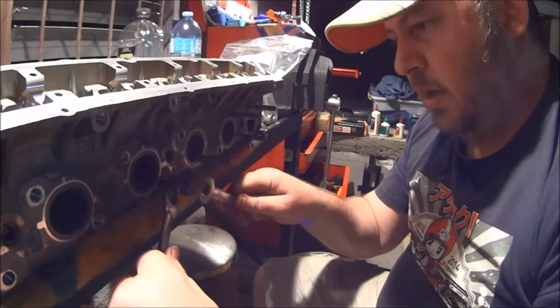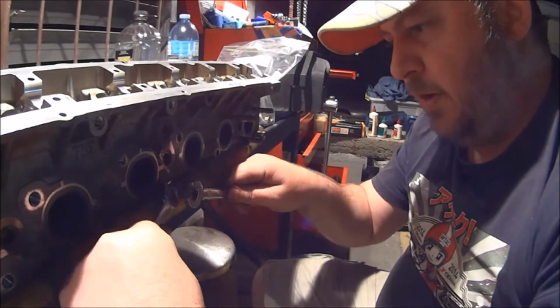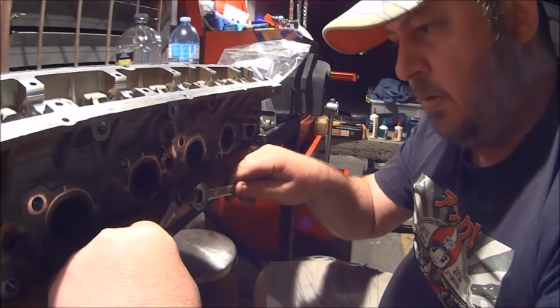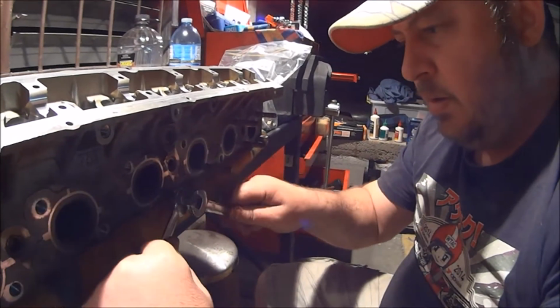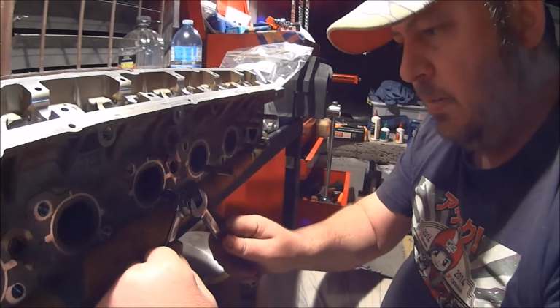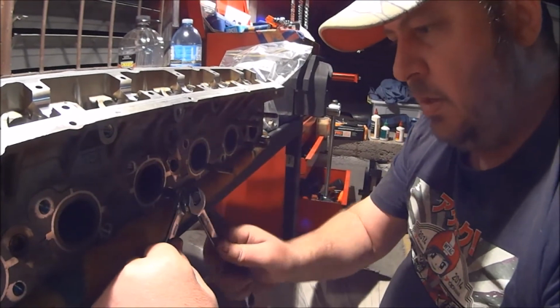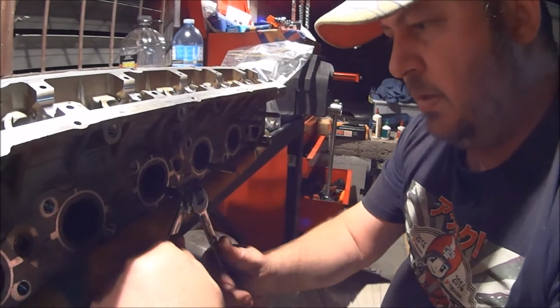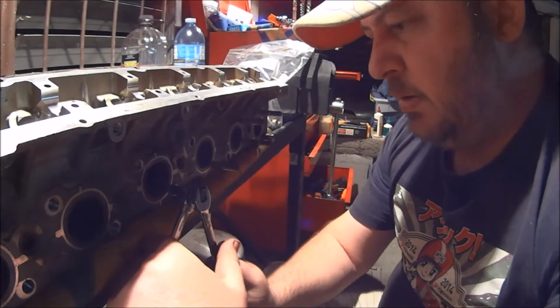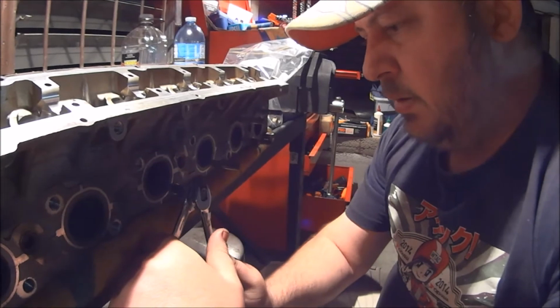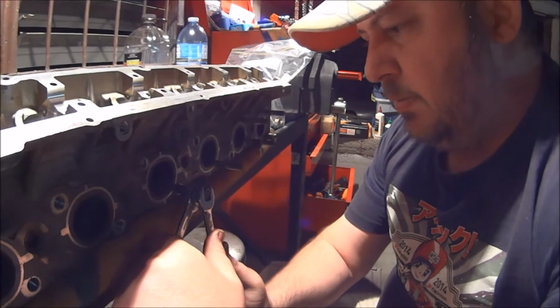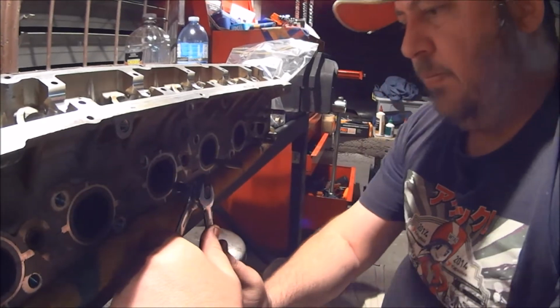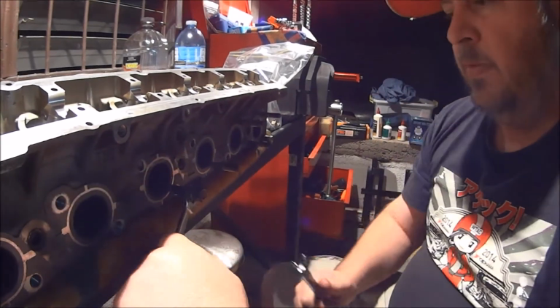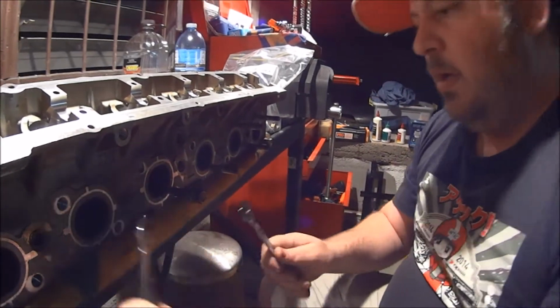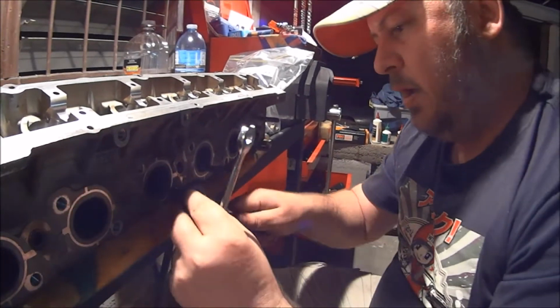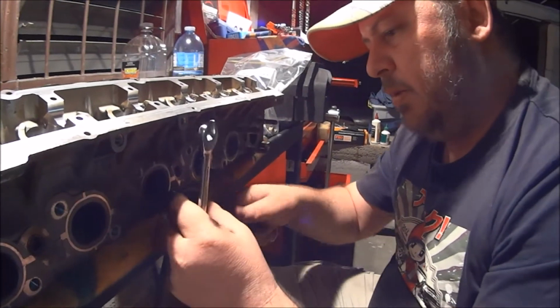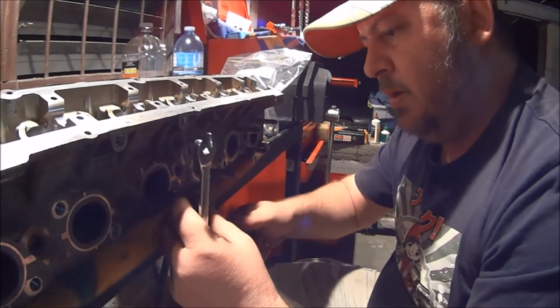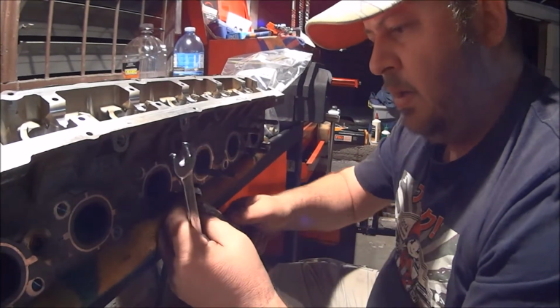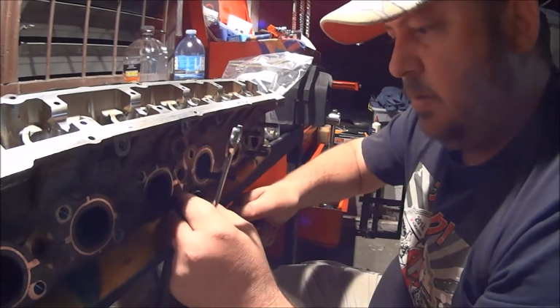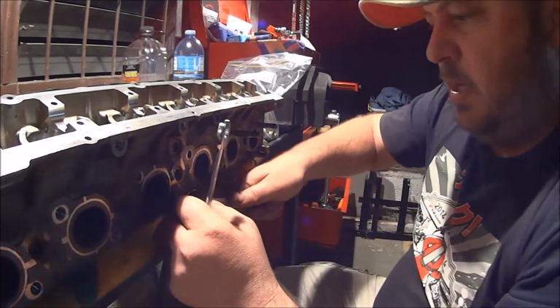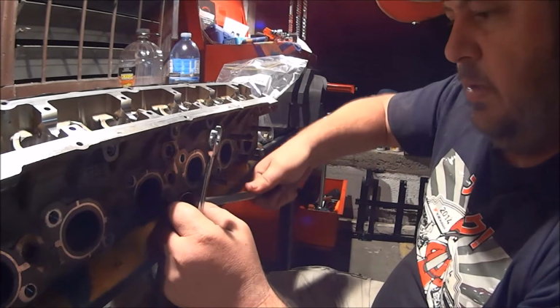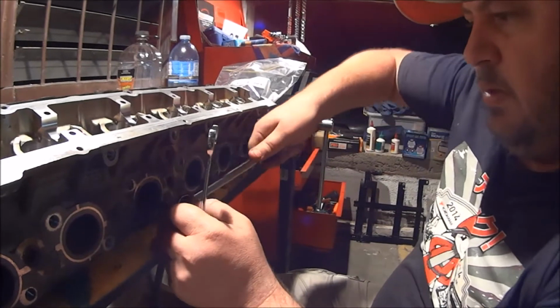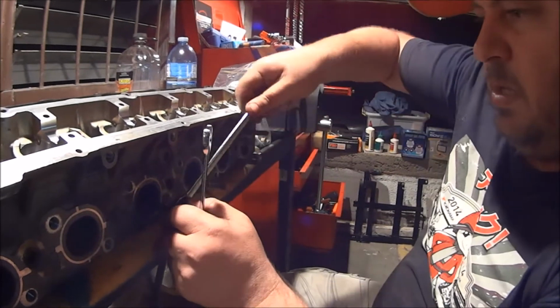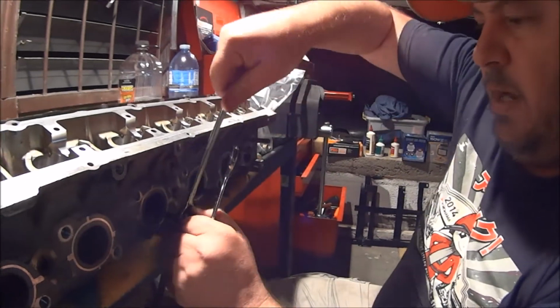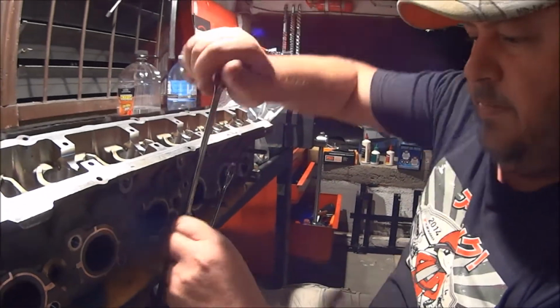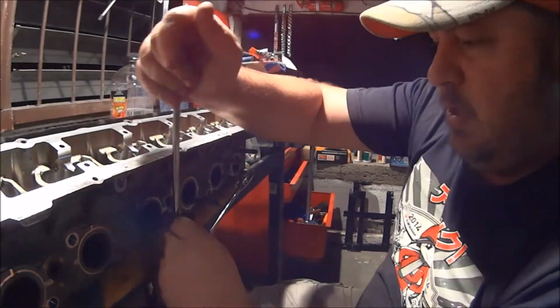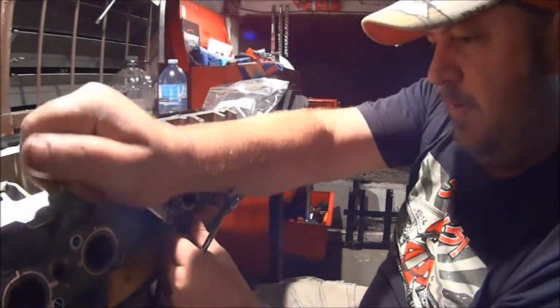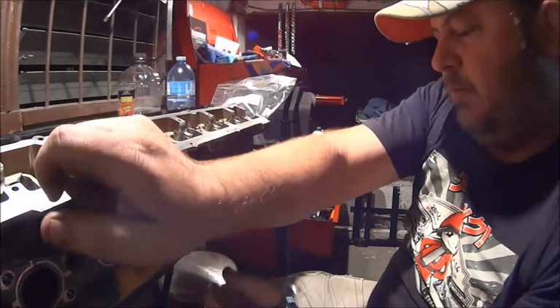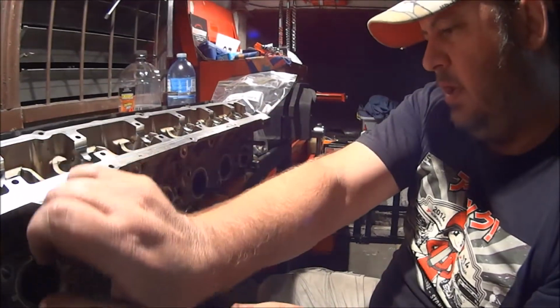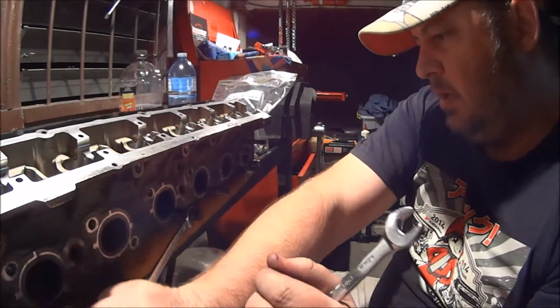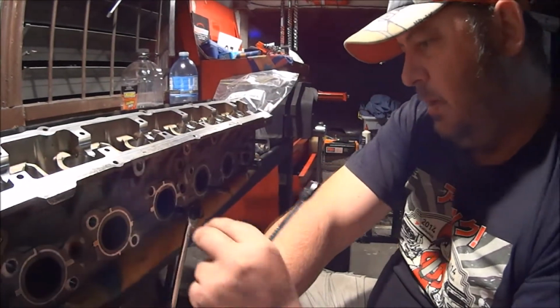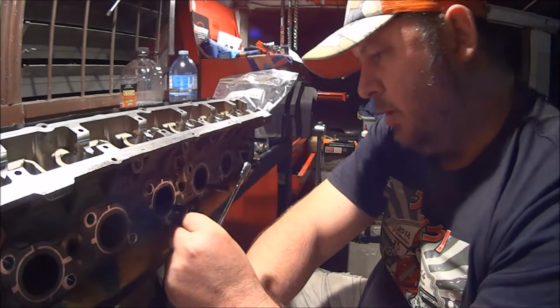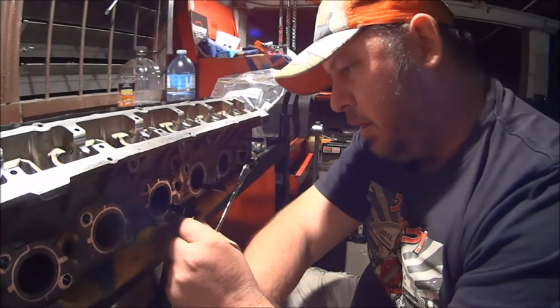They go on at factory. Tighten them against each other, and then use the inside one to undo it. And once it's cracked, it's moving freely, which it is. Looks like it is.